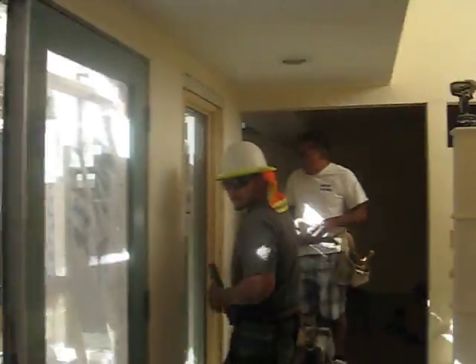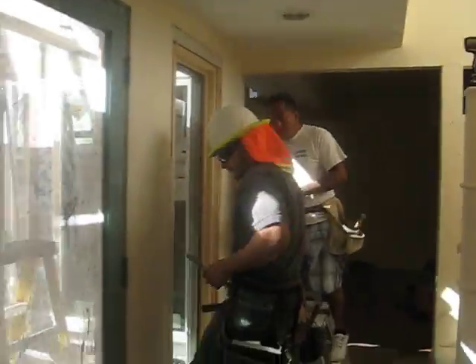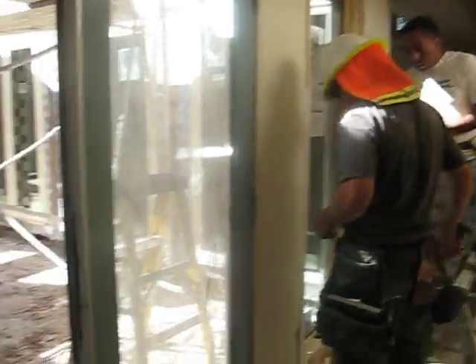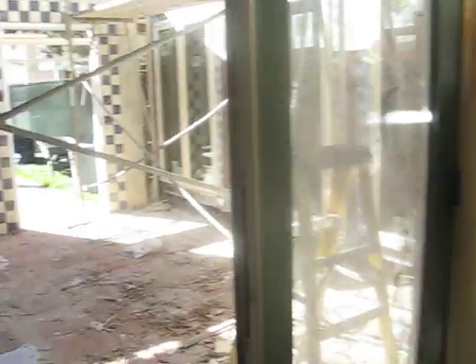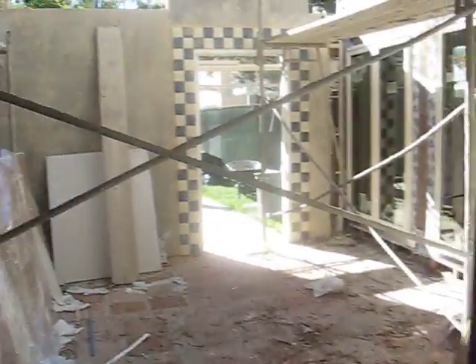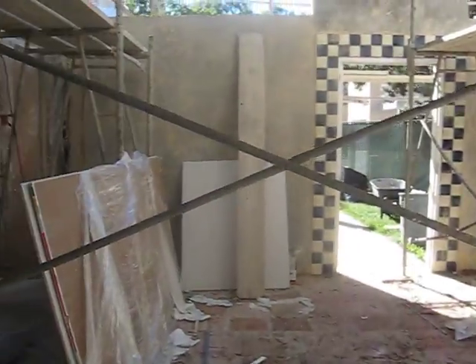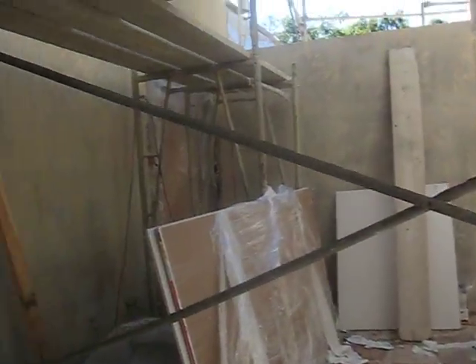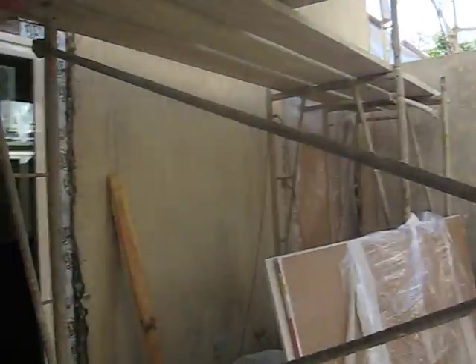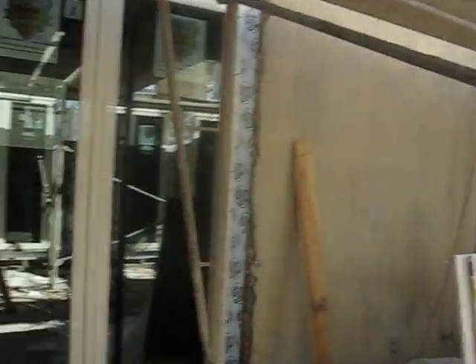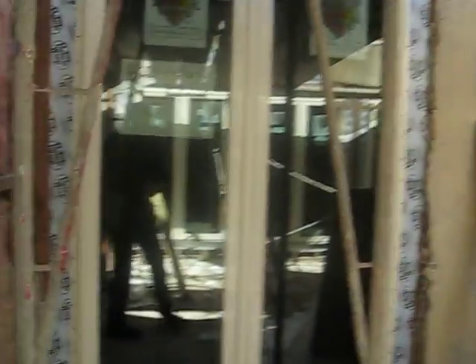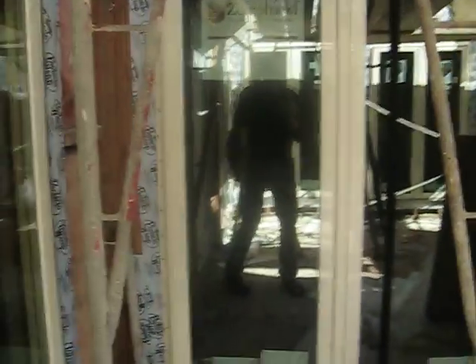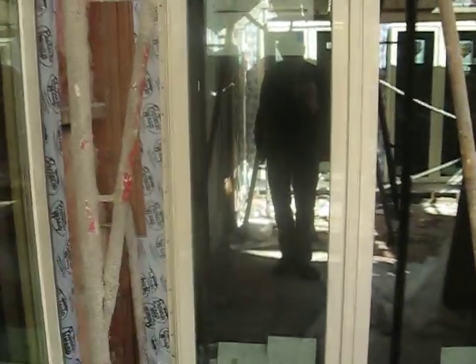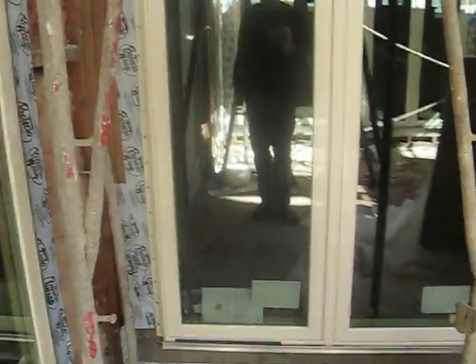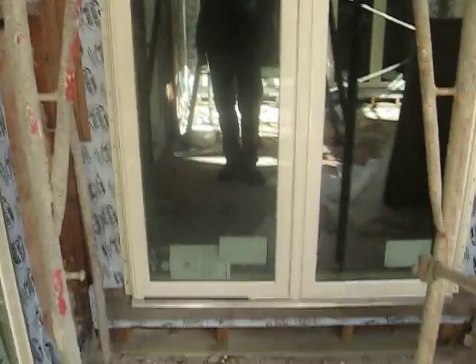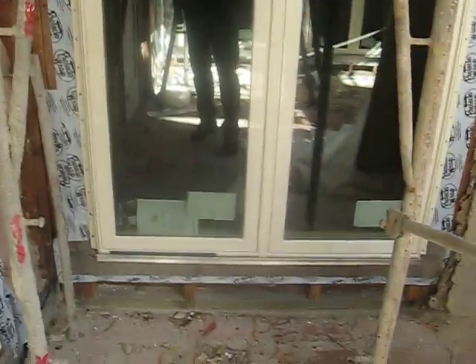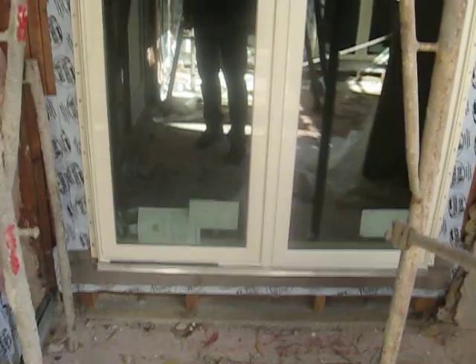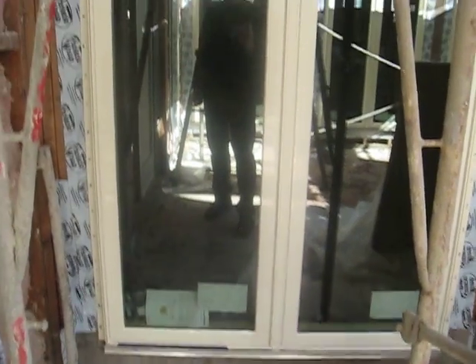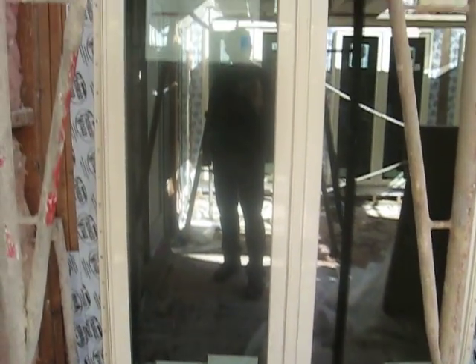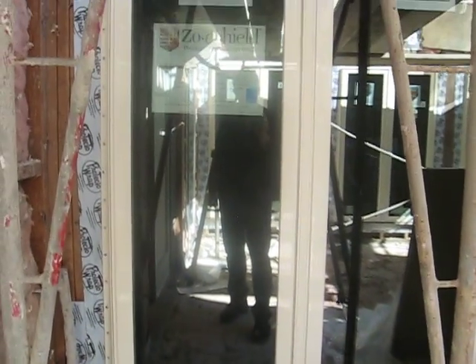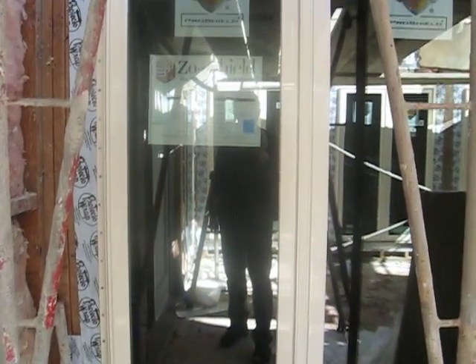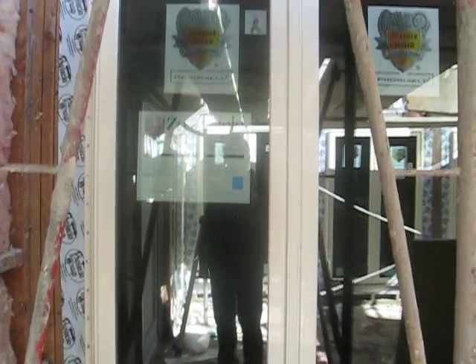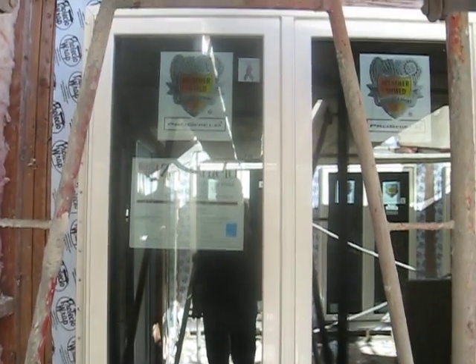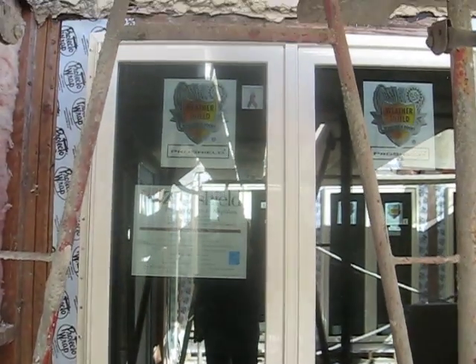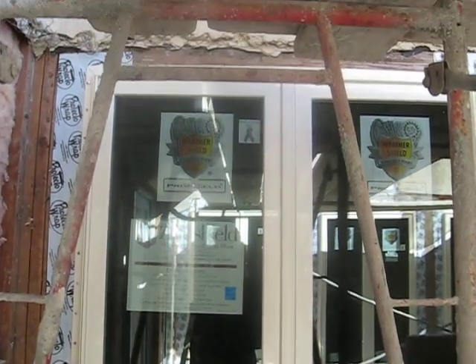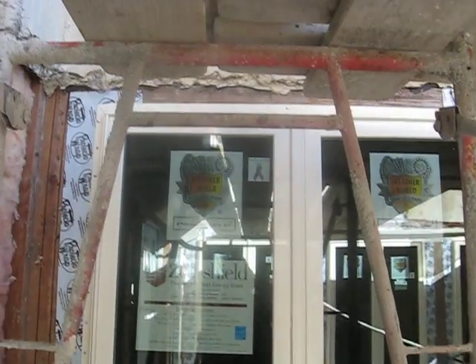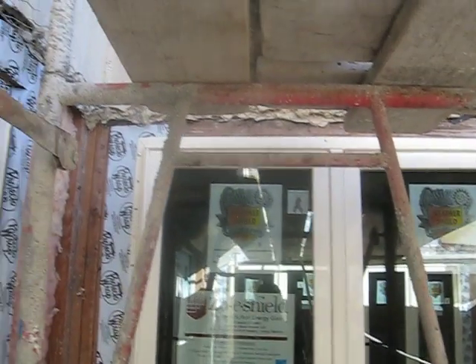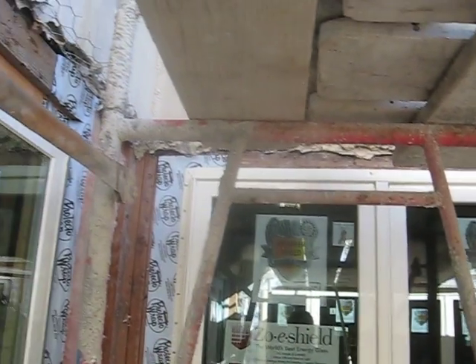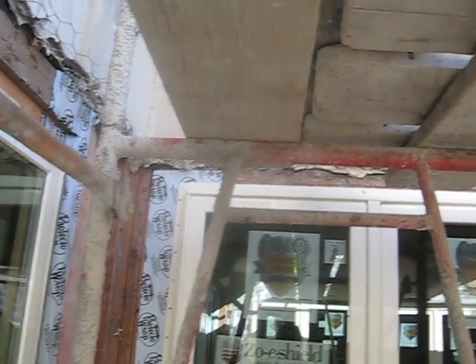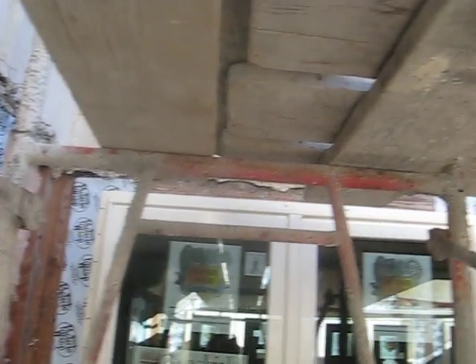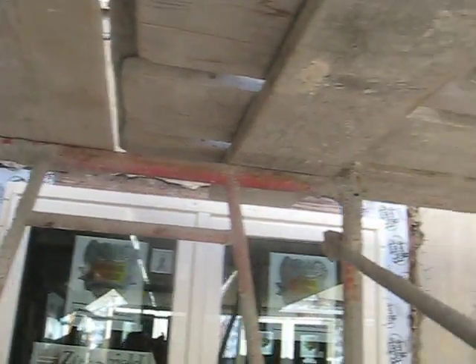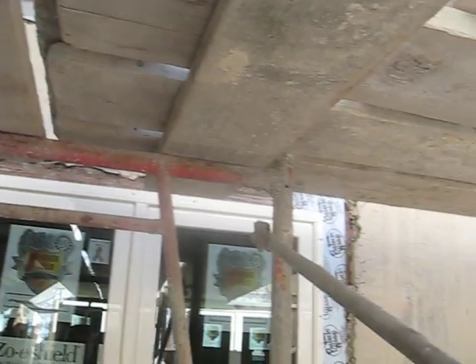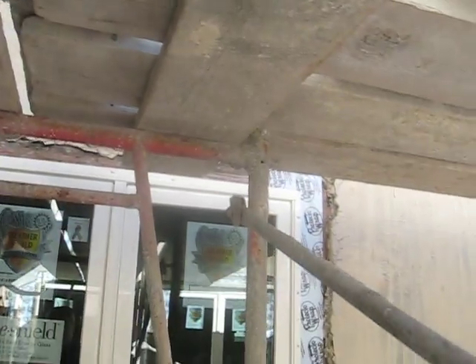I'll head out into the courtyard and we'll look at them from the outside. This is that same study window. The vinyl has to be white and should not be painted, or it voids the warranty.